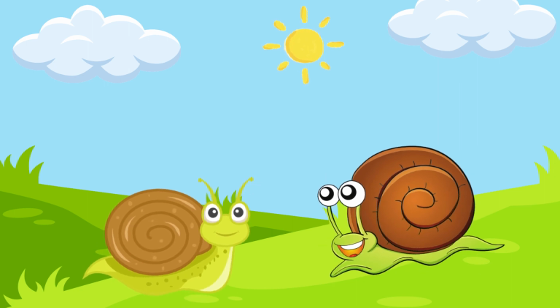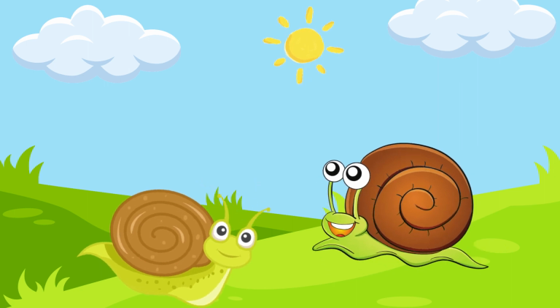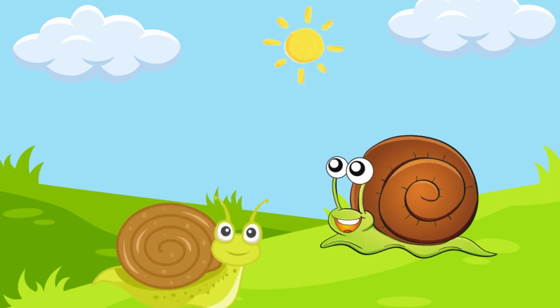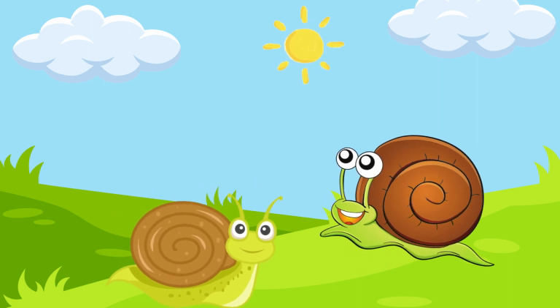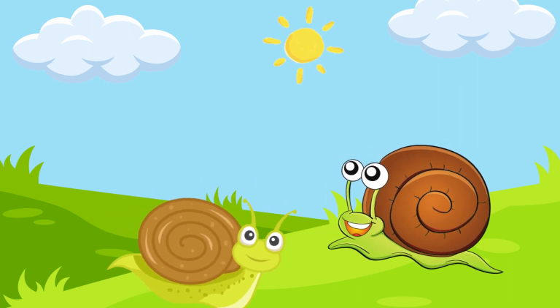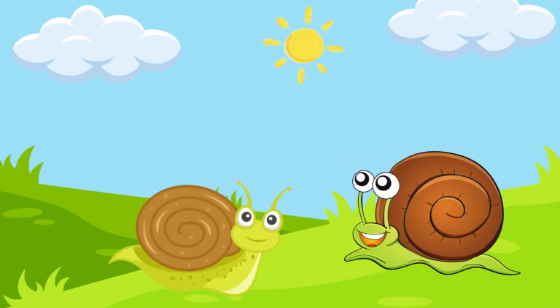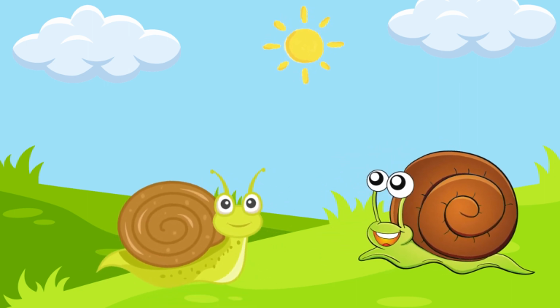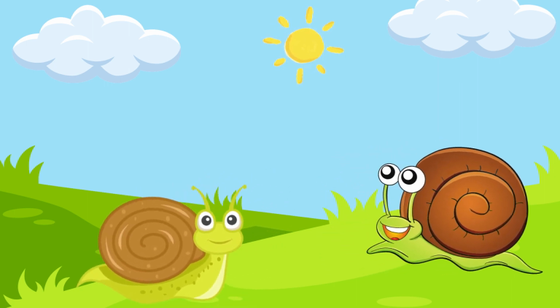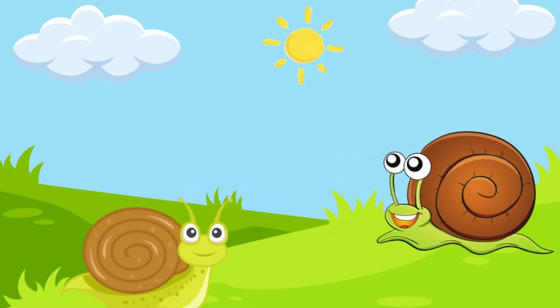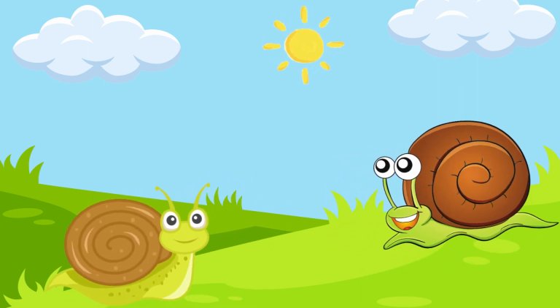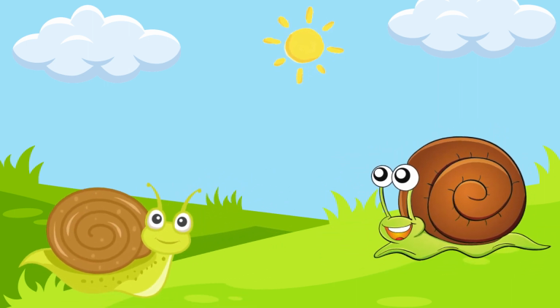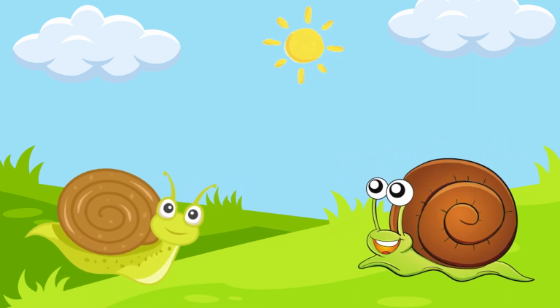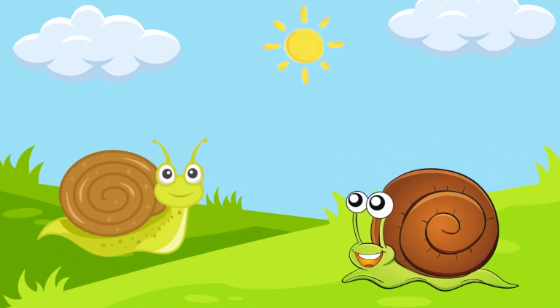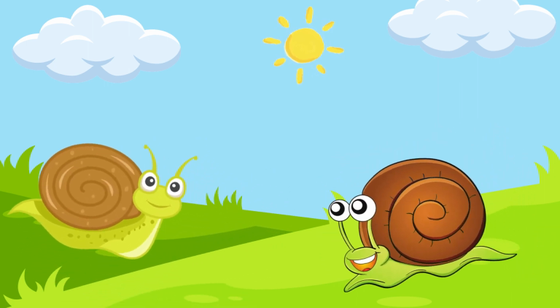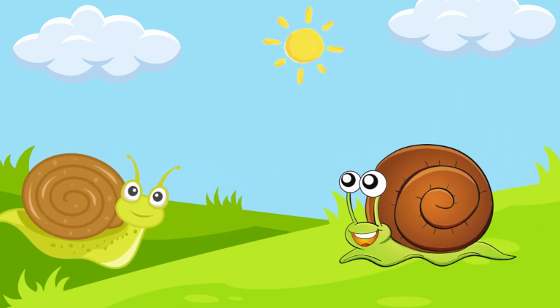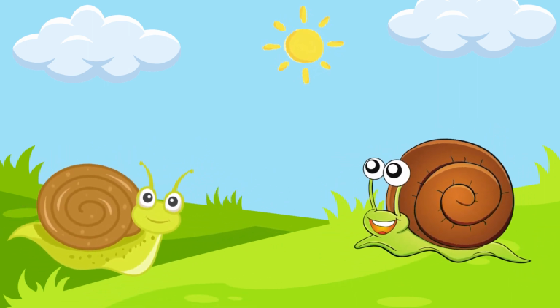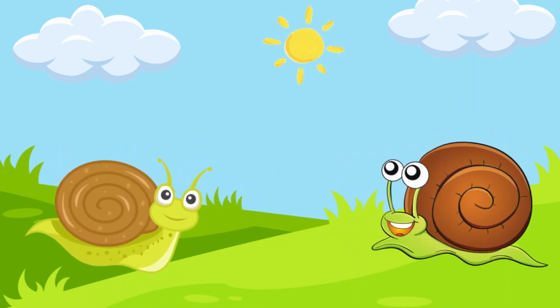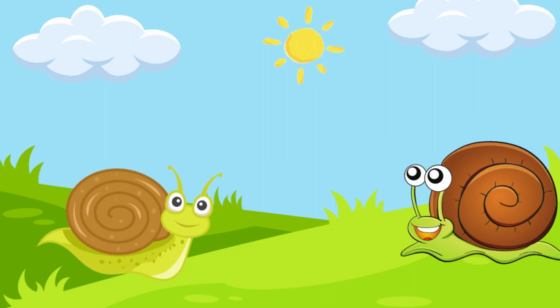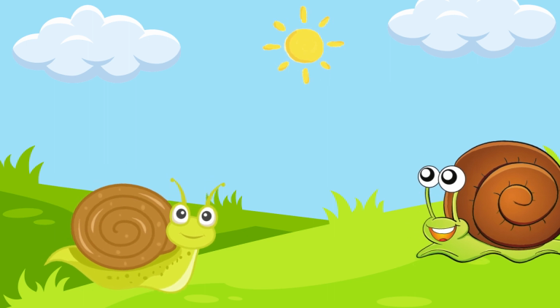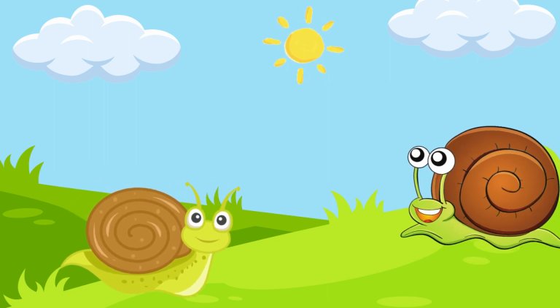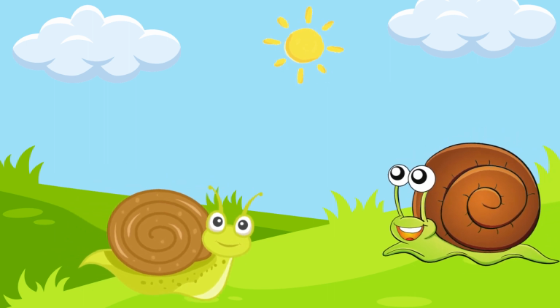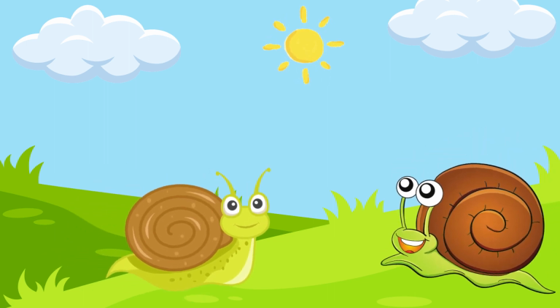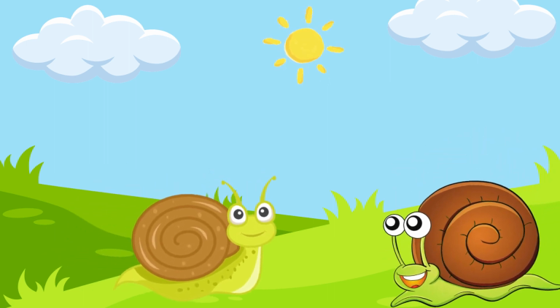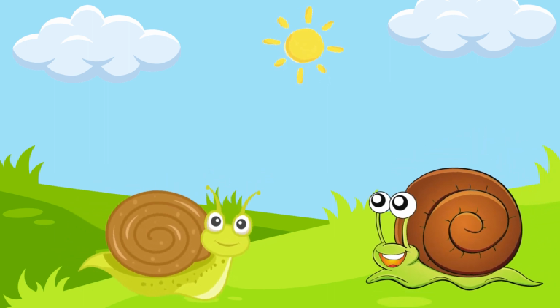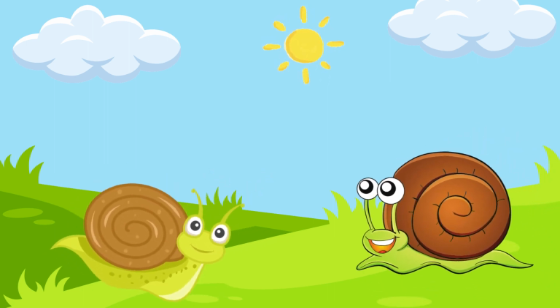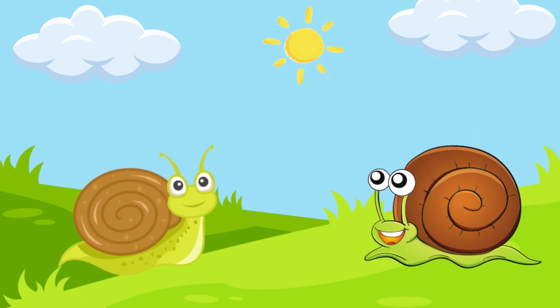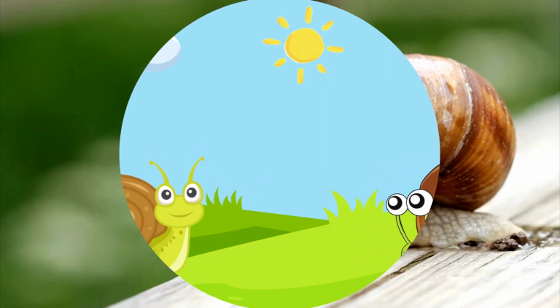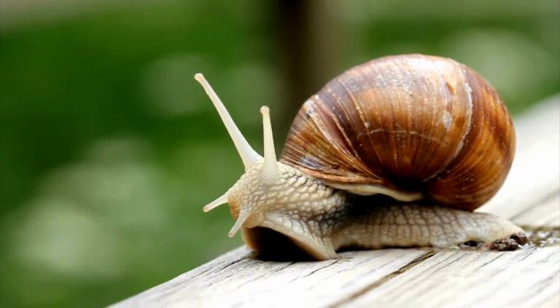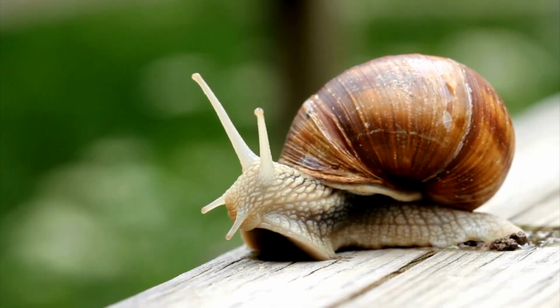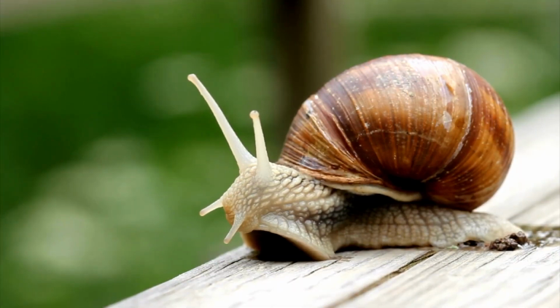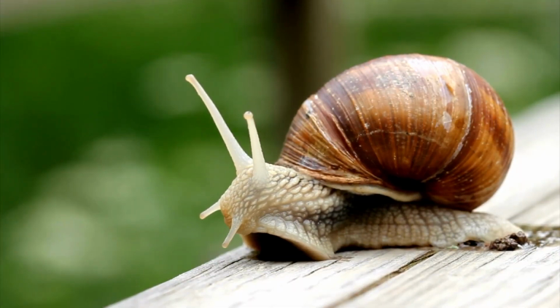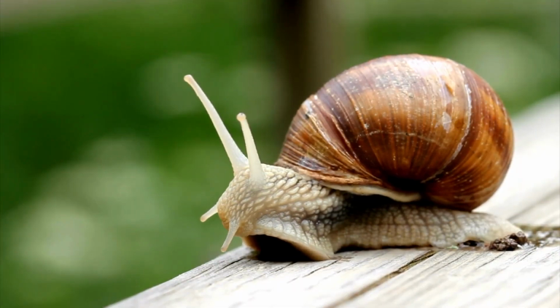Snails have a shell and can also secrete mucus to protect themselves. When threatened, snails will retract their bodies and hide in their shells.